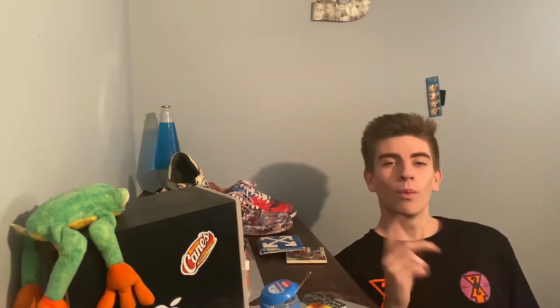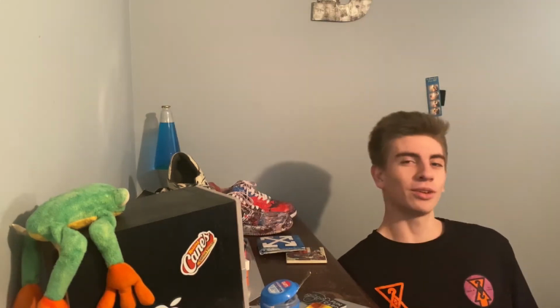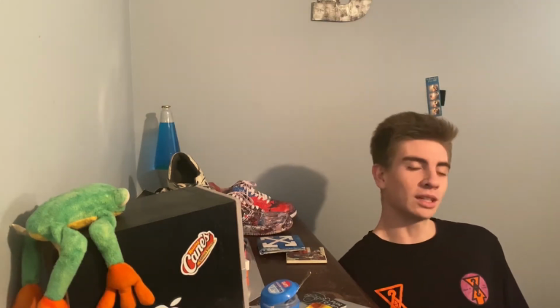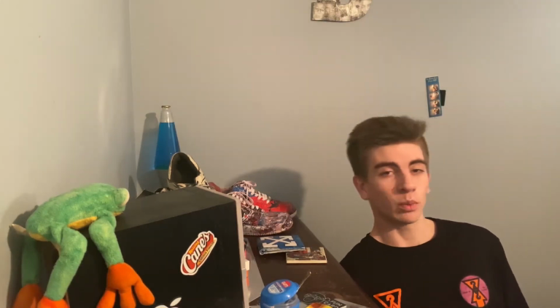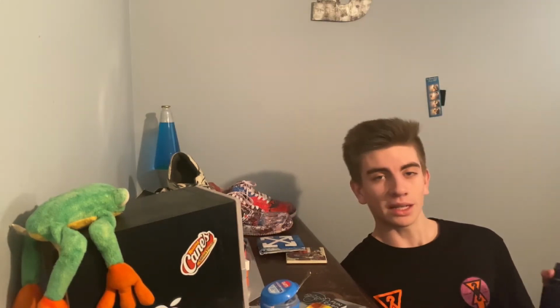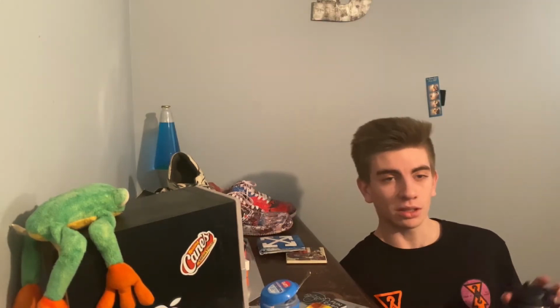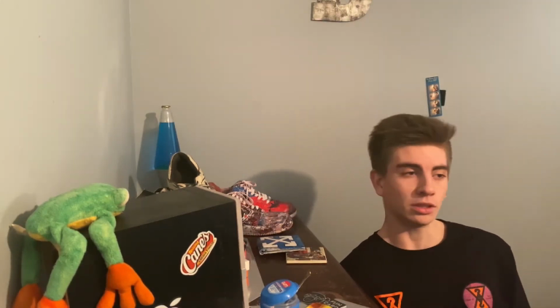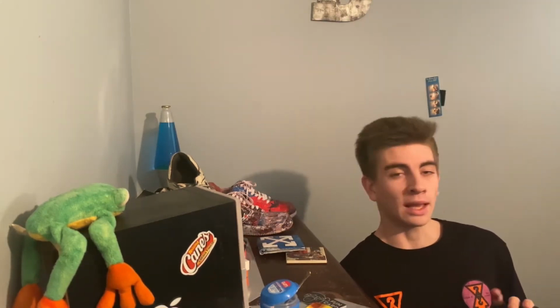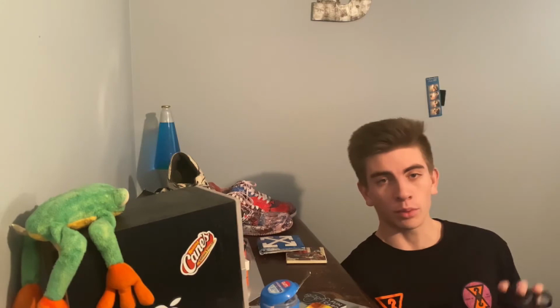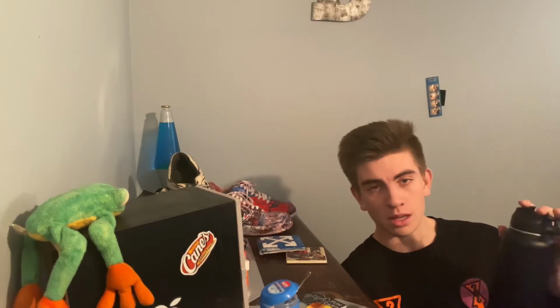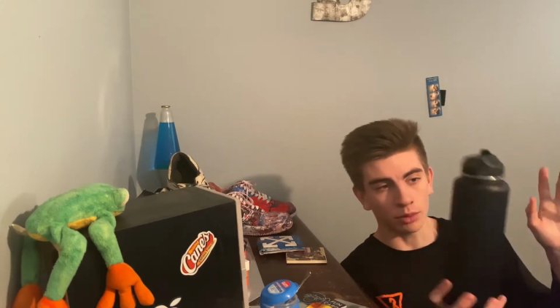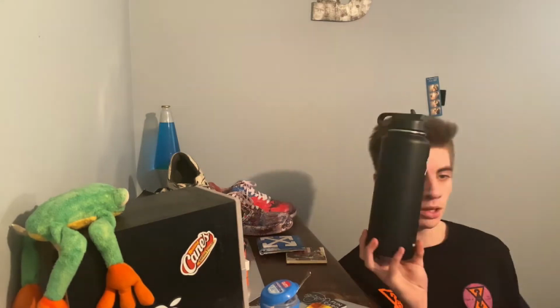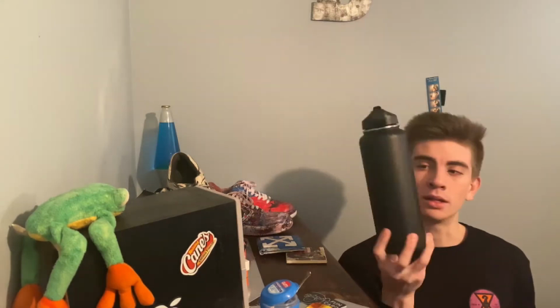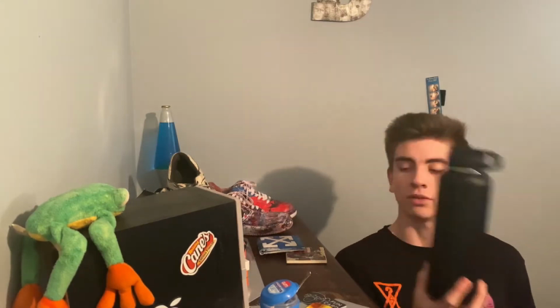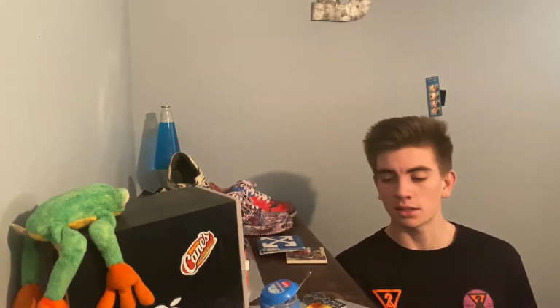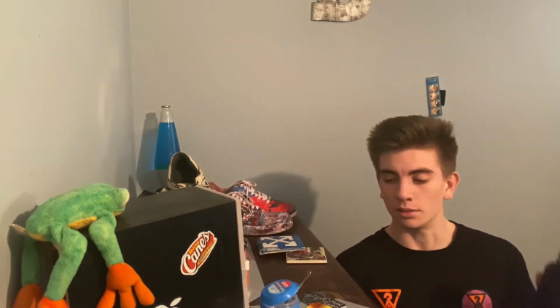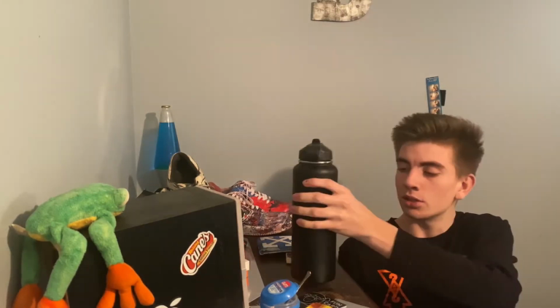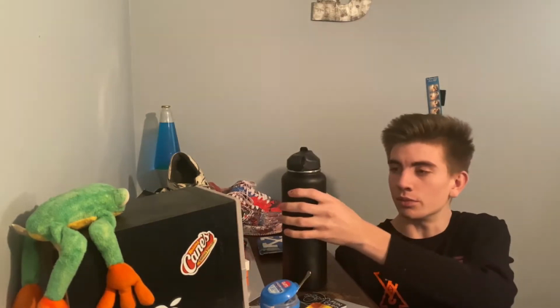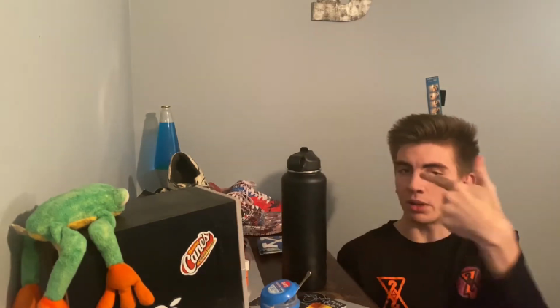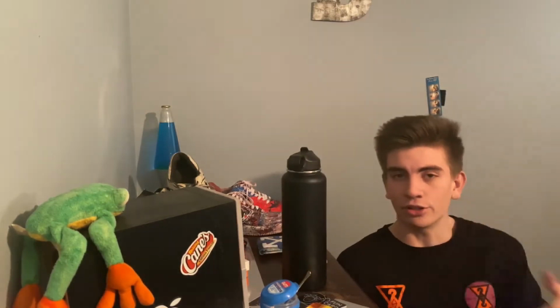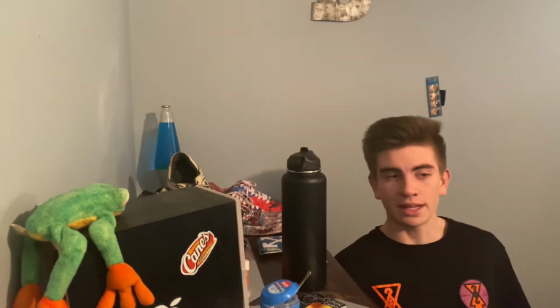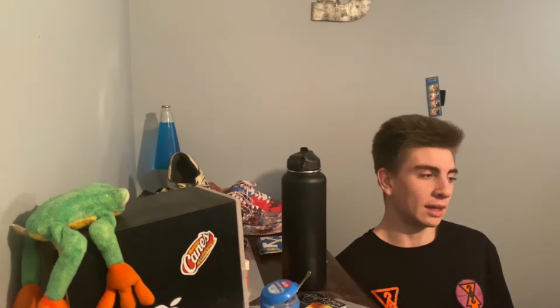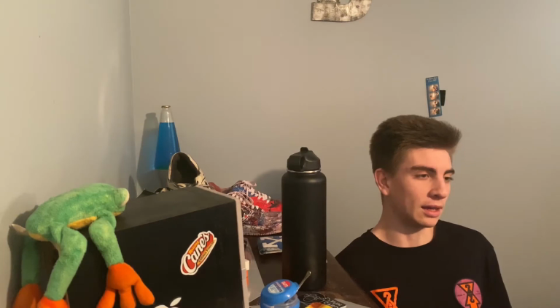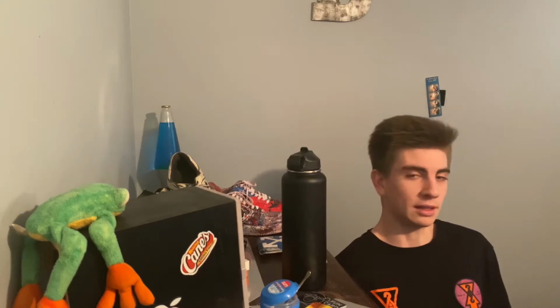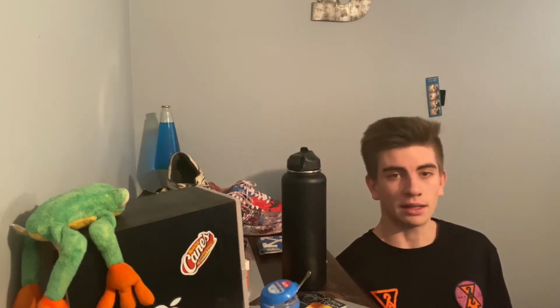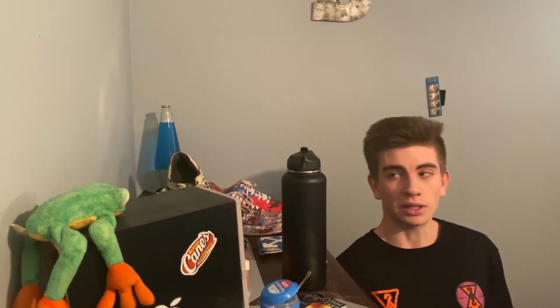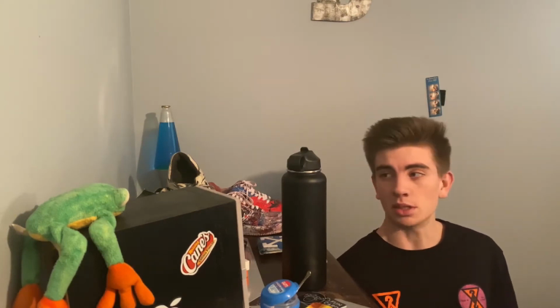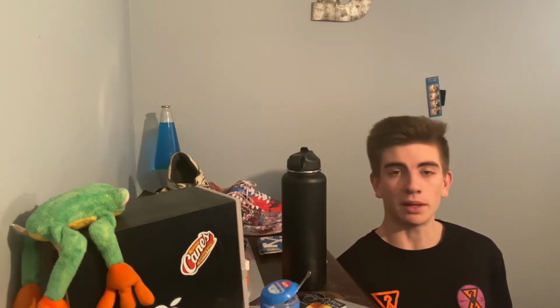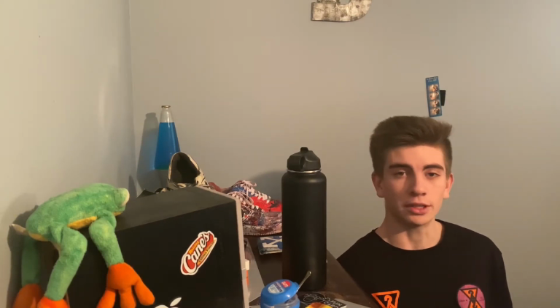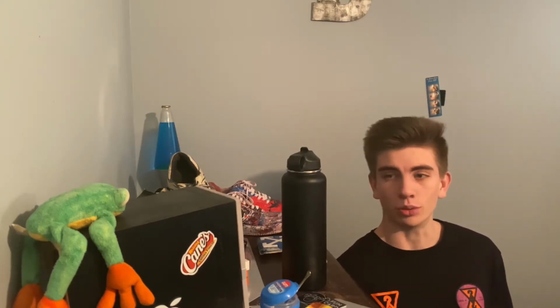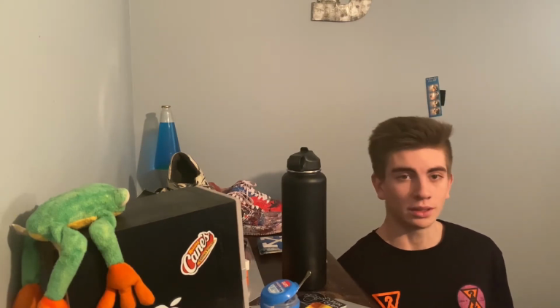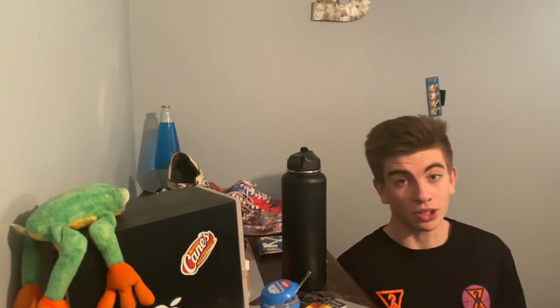What's going on guys, welcome back to another video. We're doing a Louis Vuitton hydro flask. This is my old hydro flask and I need to go get some spray paint for it, so let's go.